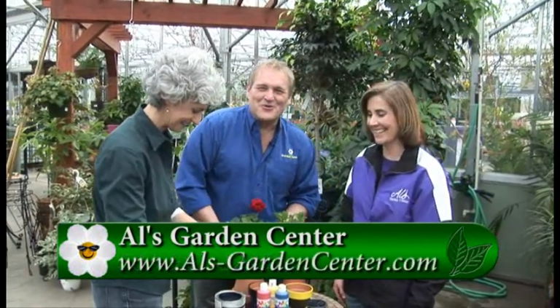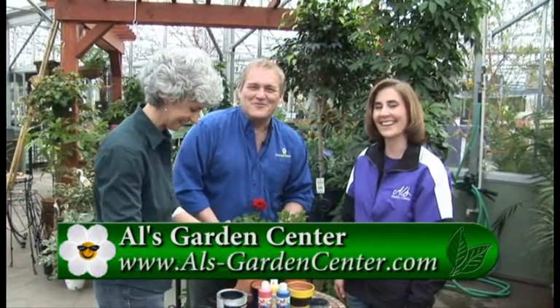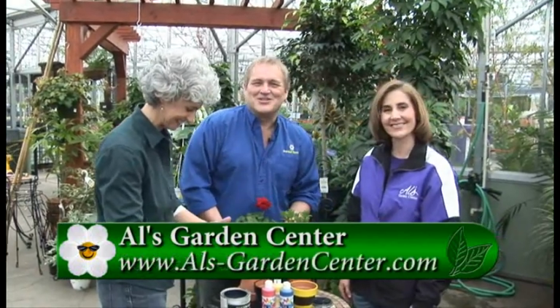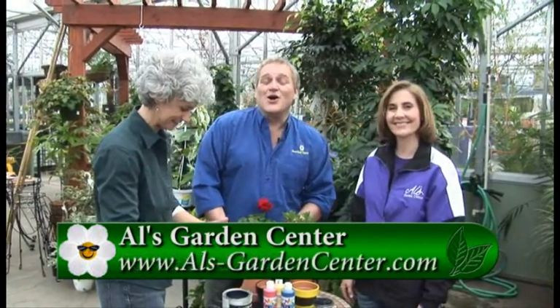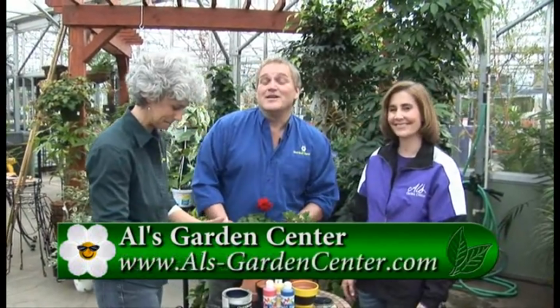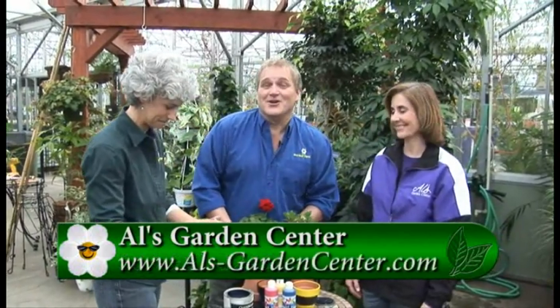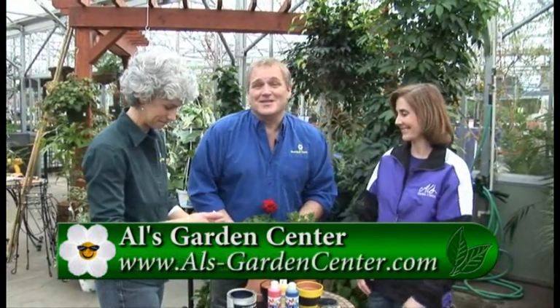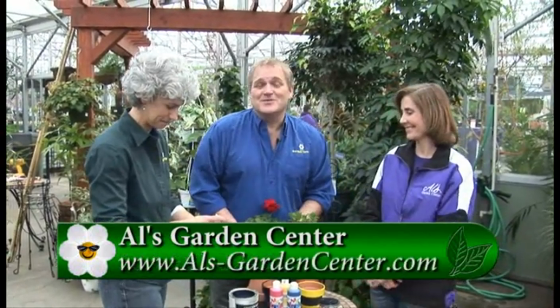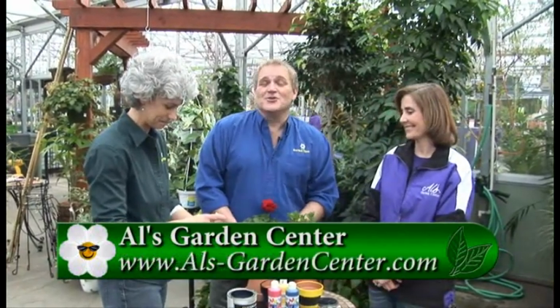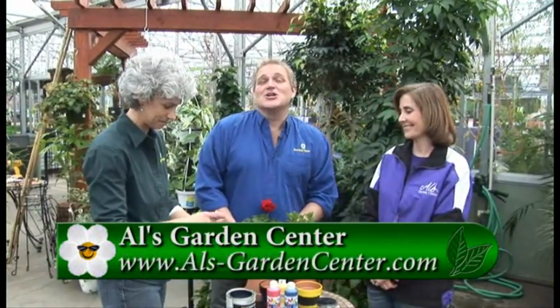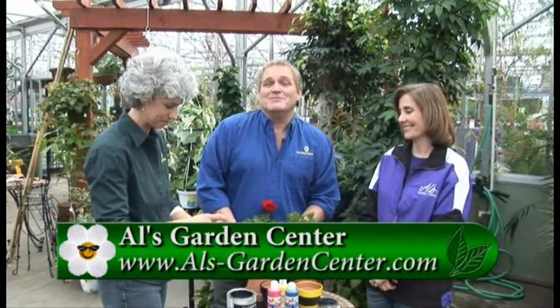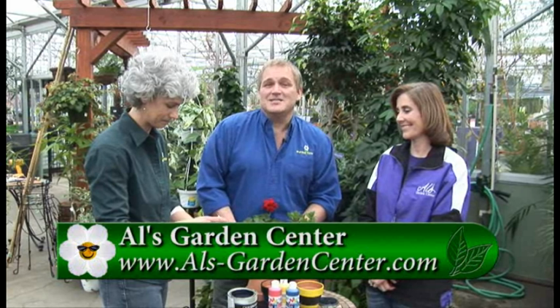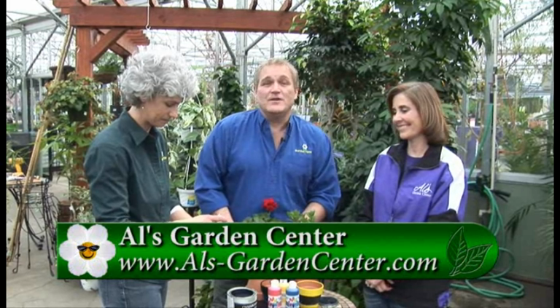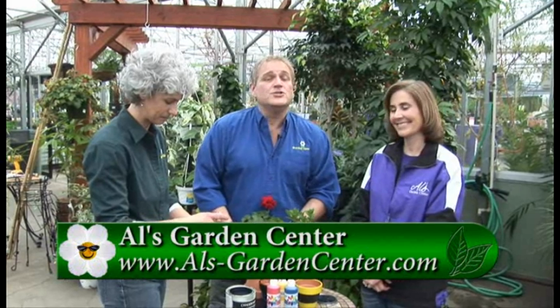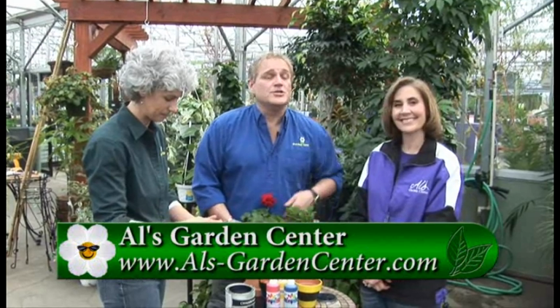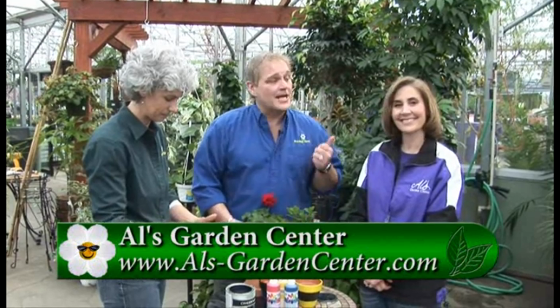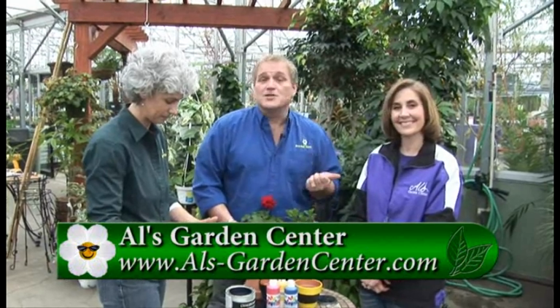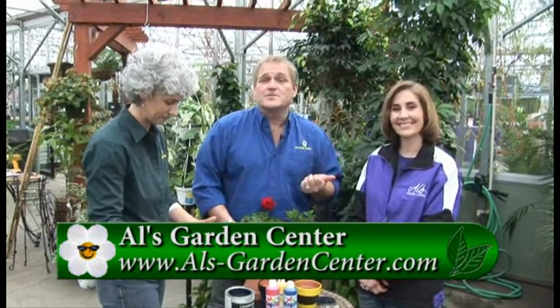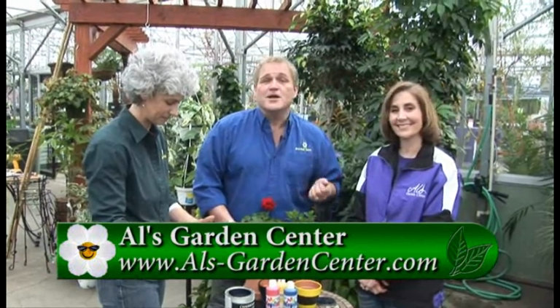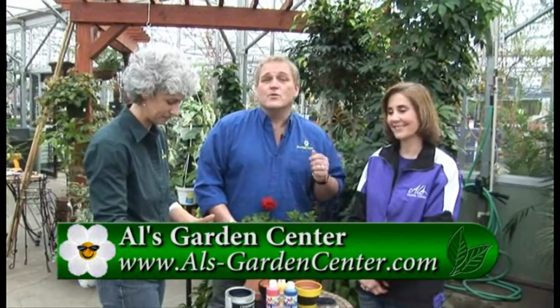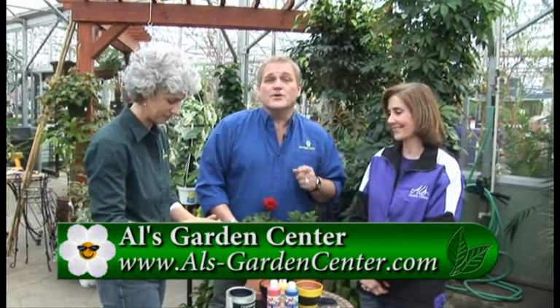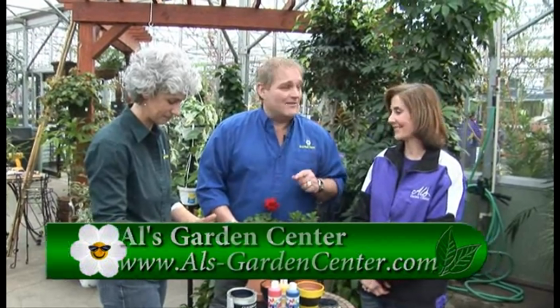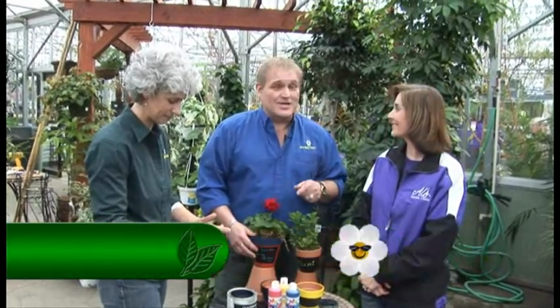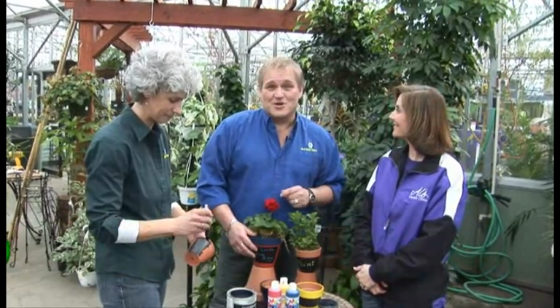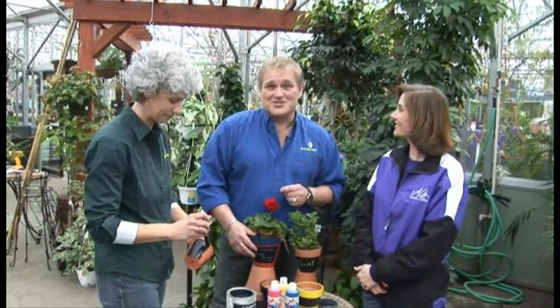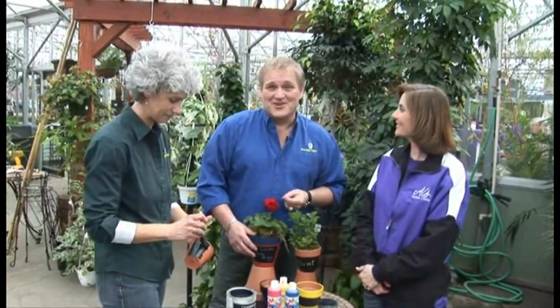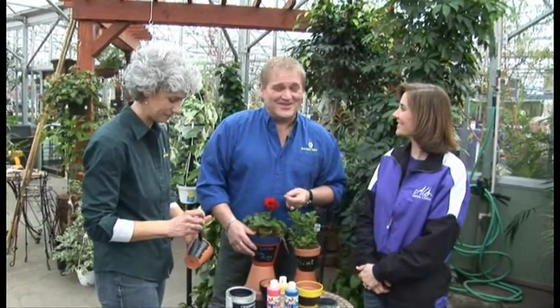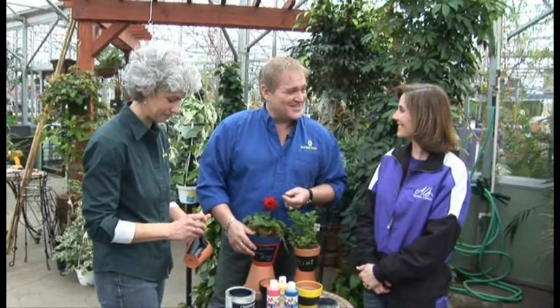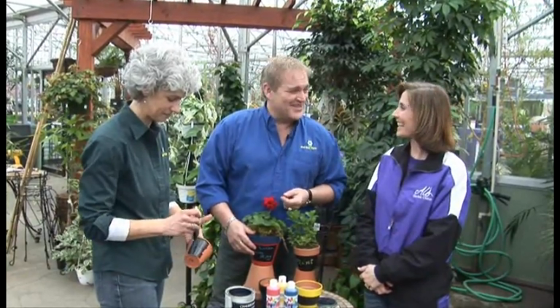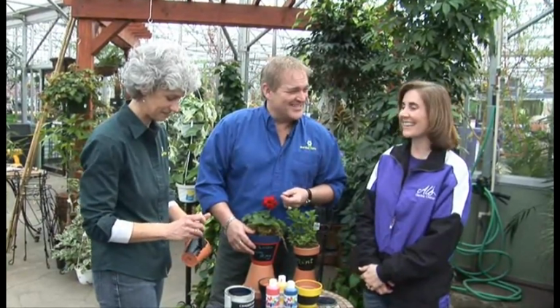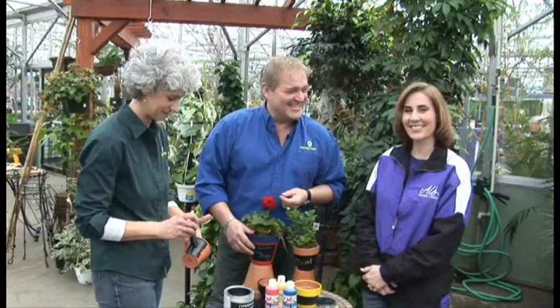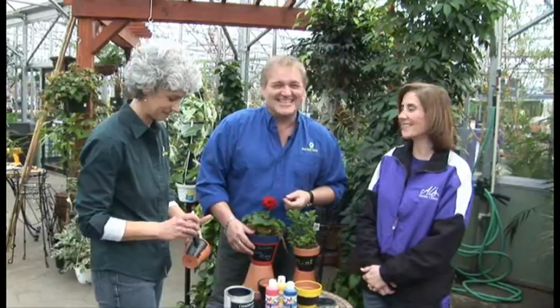For more information on all the Kindergarten segments you can go to GardenTime.tv, and be sure to check out Al's website for when they're going to have their kids' projects going on there. Thanks so much. Thanks, William.